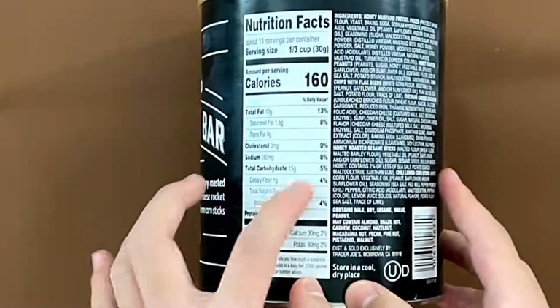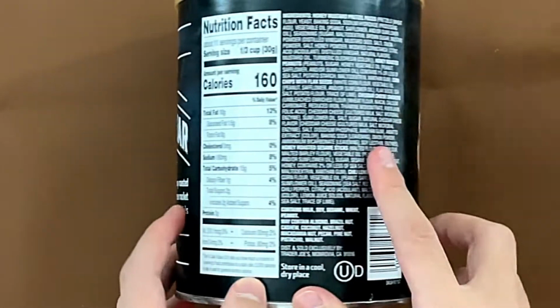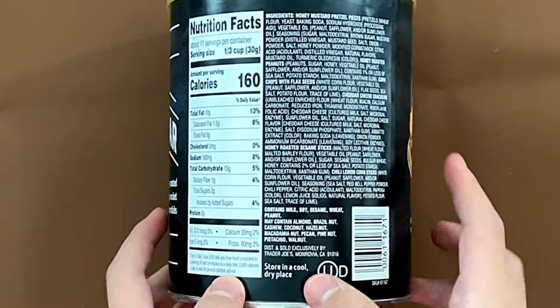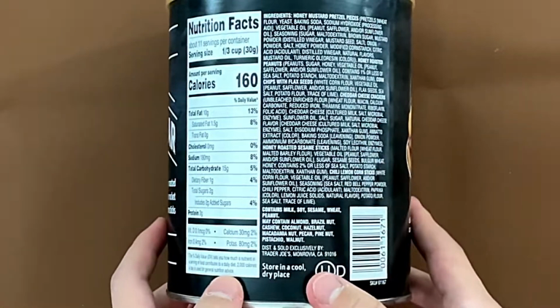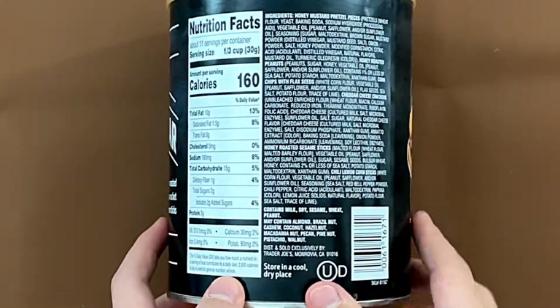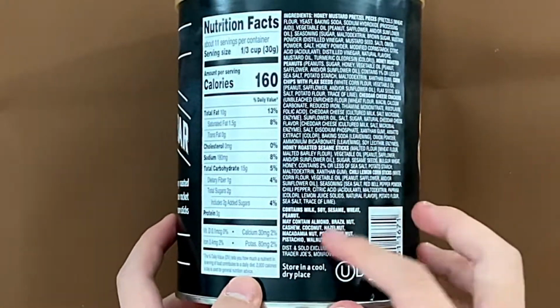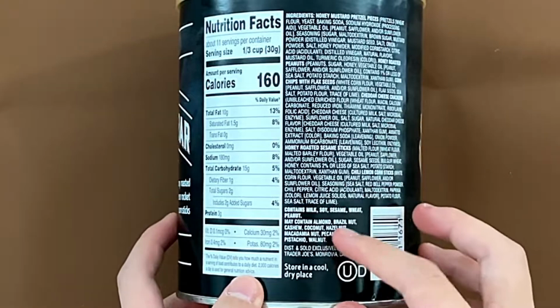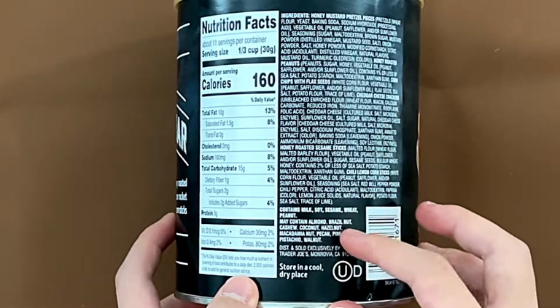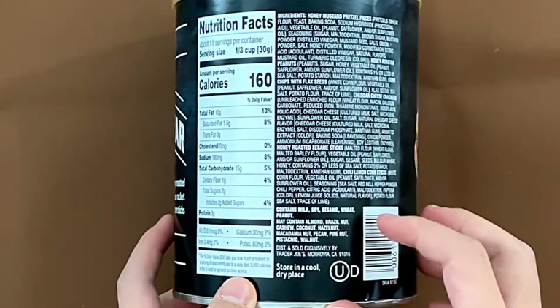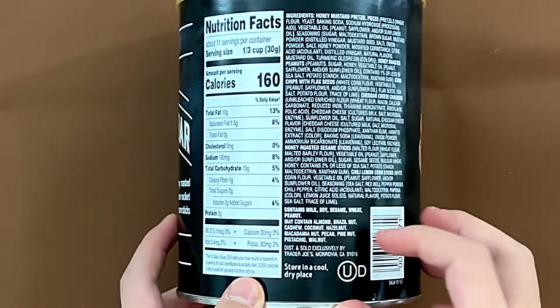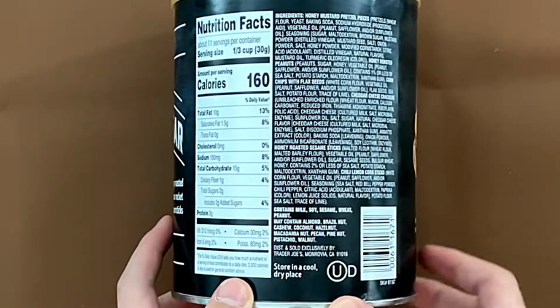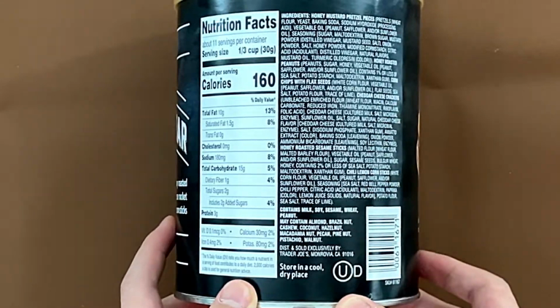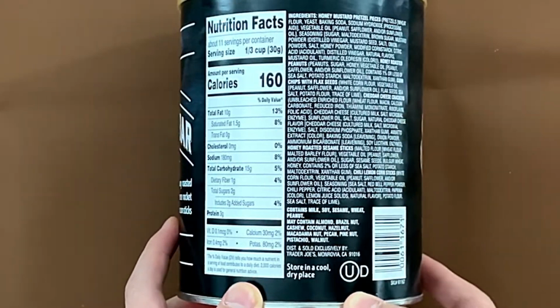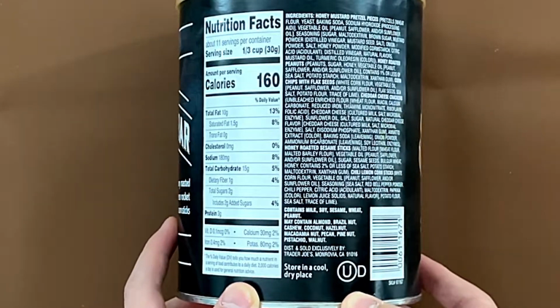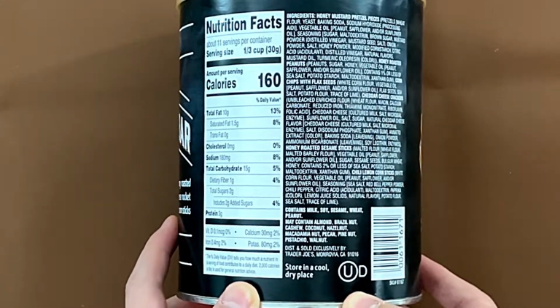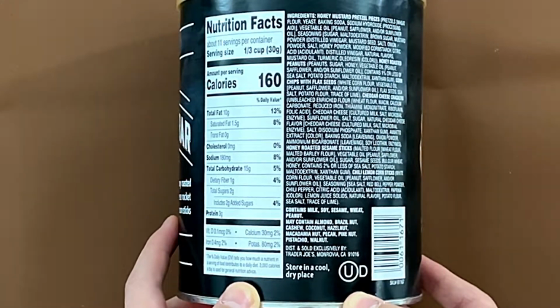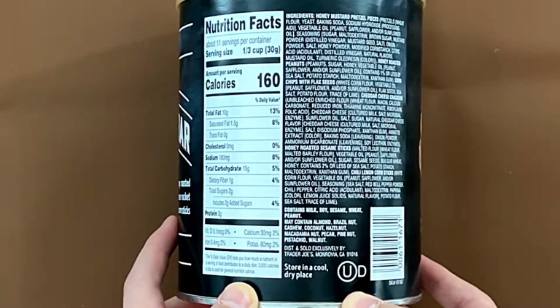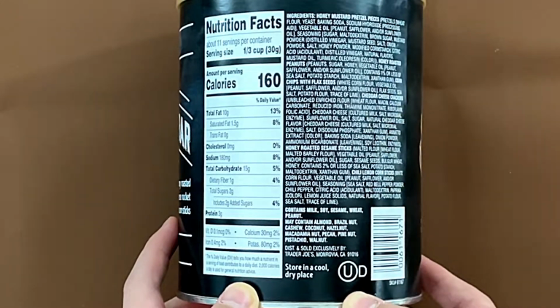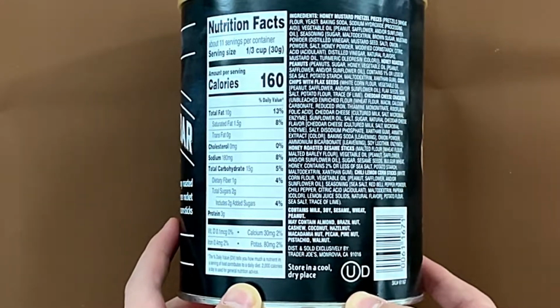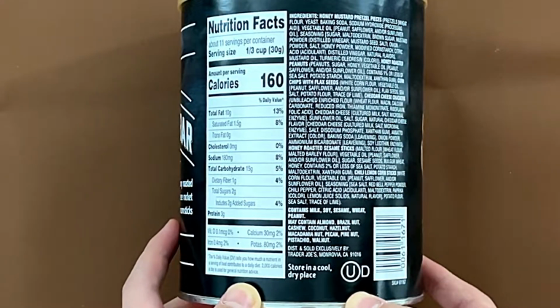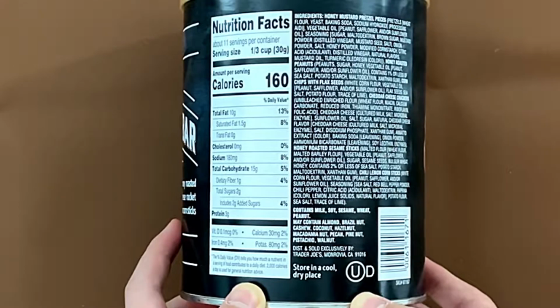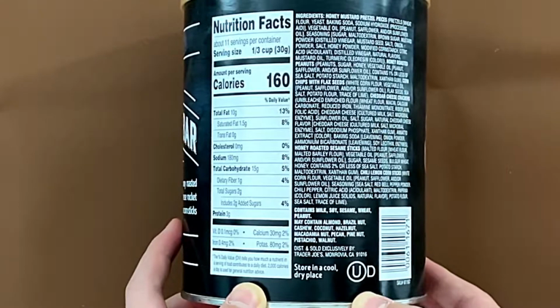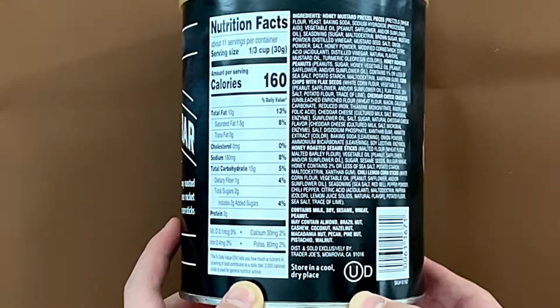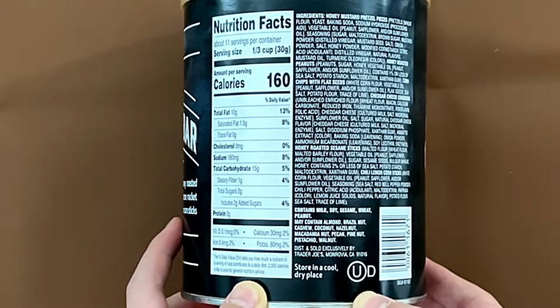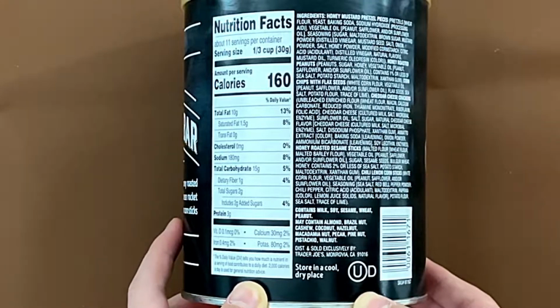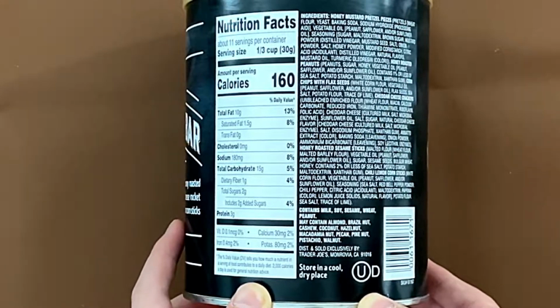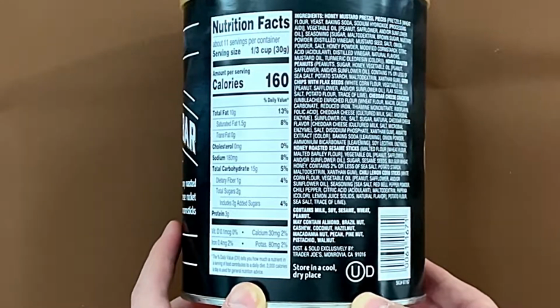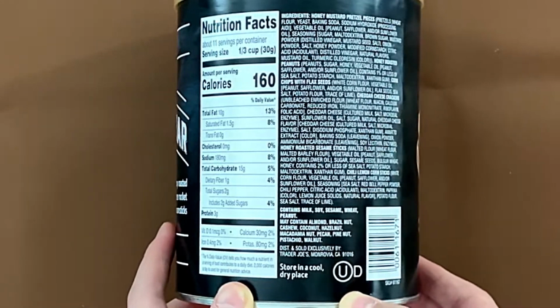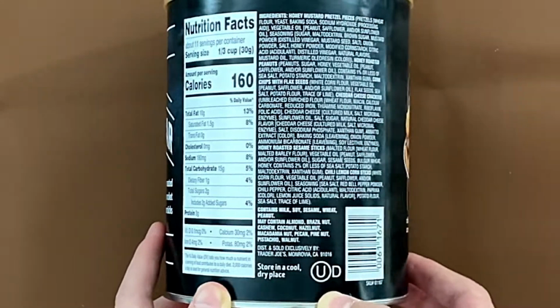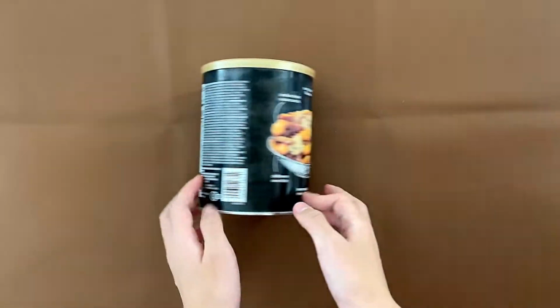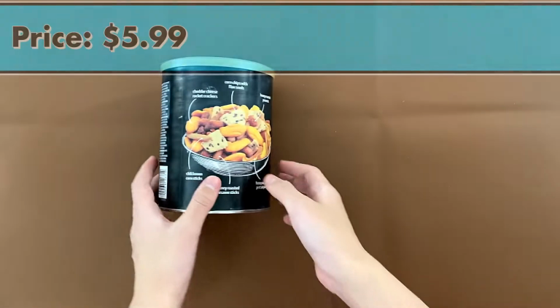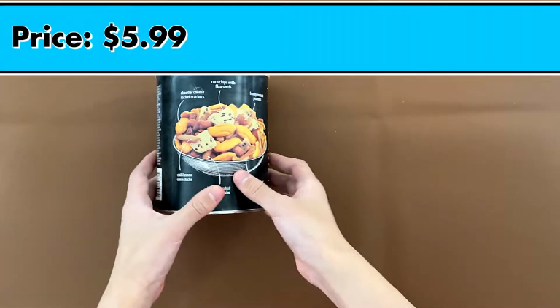Nutrition facts and ingredients: it contains milk, soy, sesame, wheat, and peanut. May contain almond, Brazil nut, cashew, coconut, hazelnut, macadamia, nut pecan, pineapple, pistachio, and walnut. The price is $5.99.